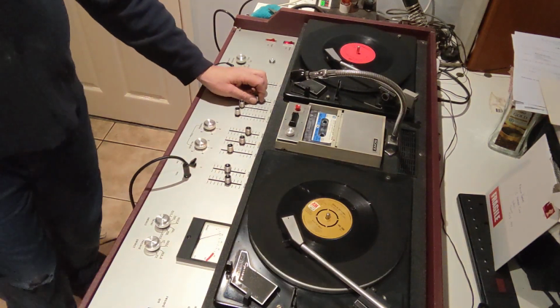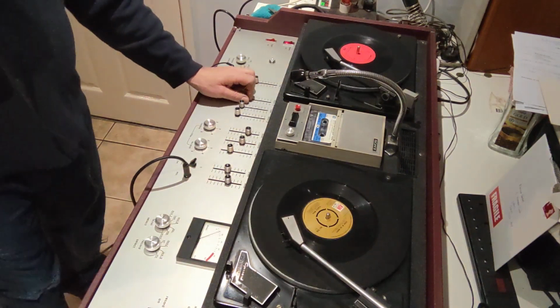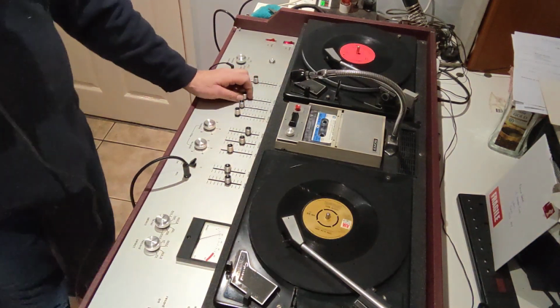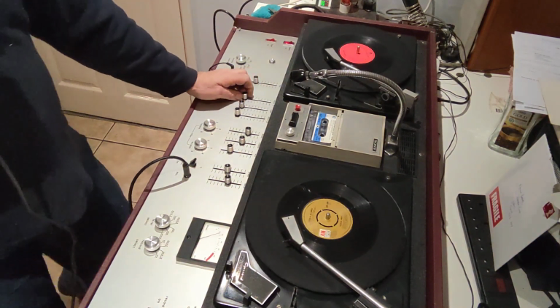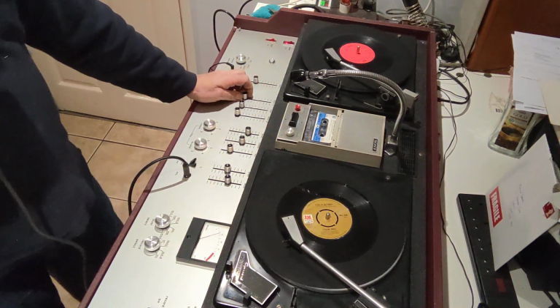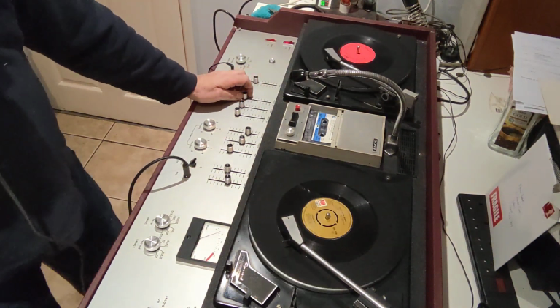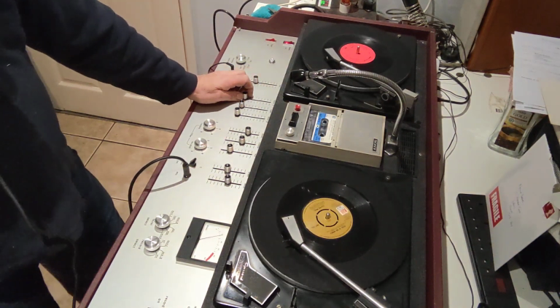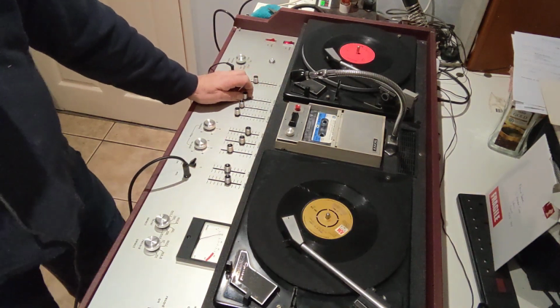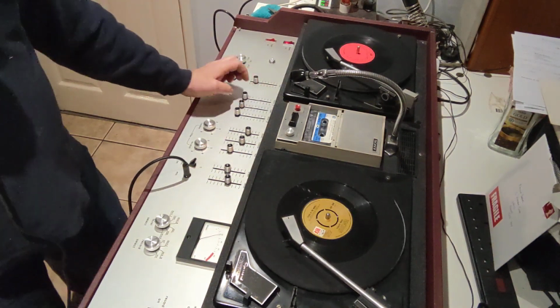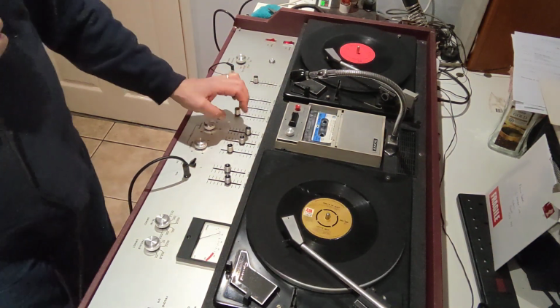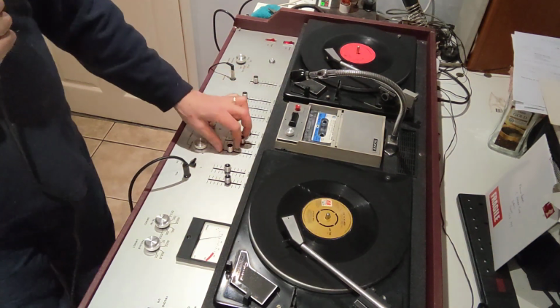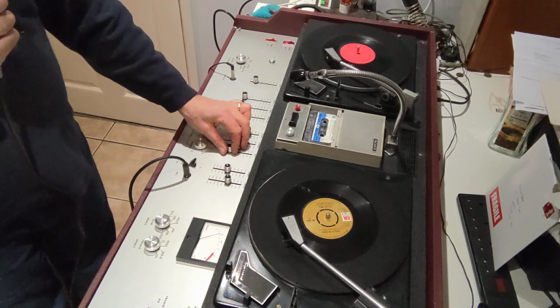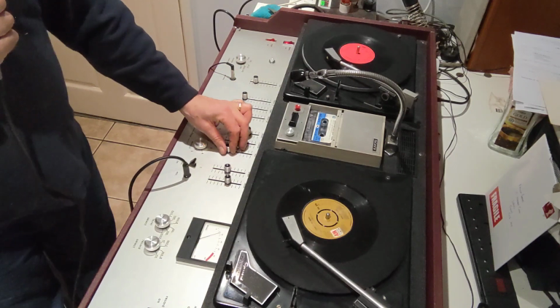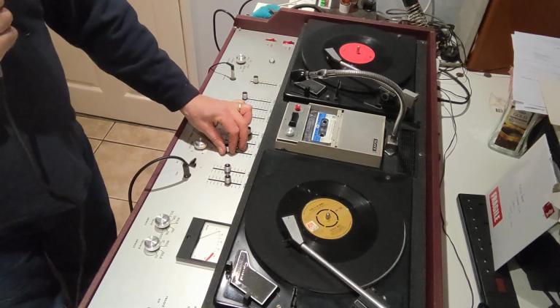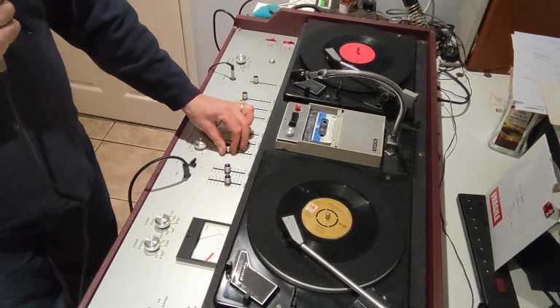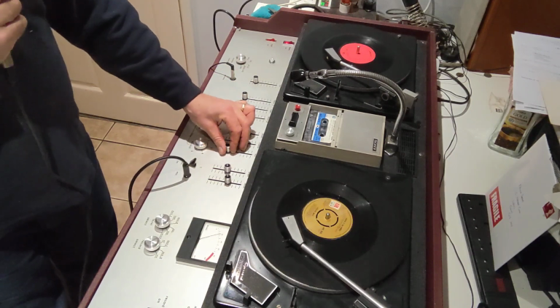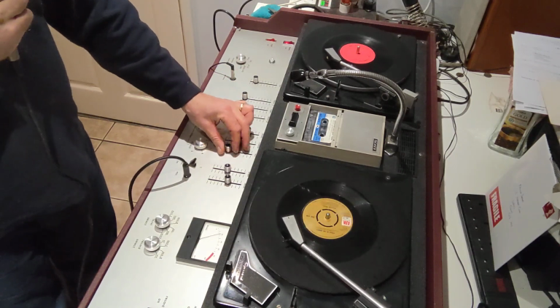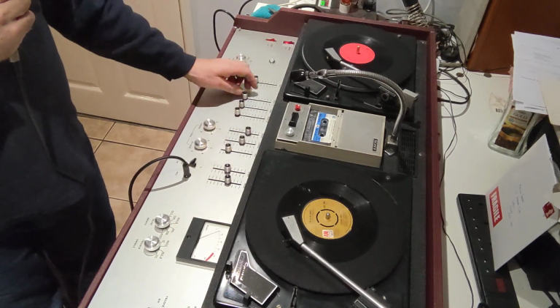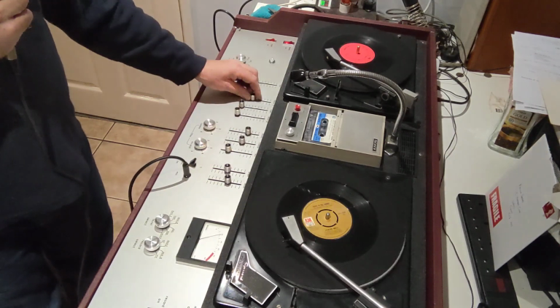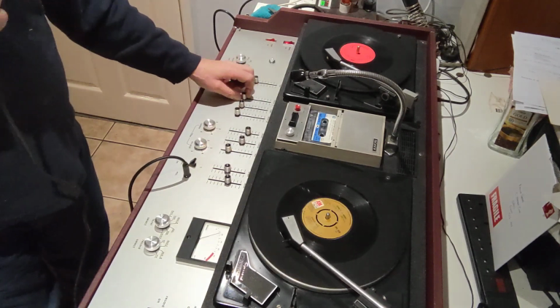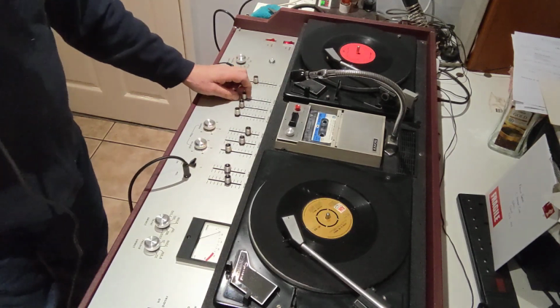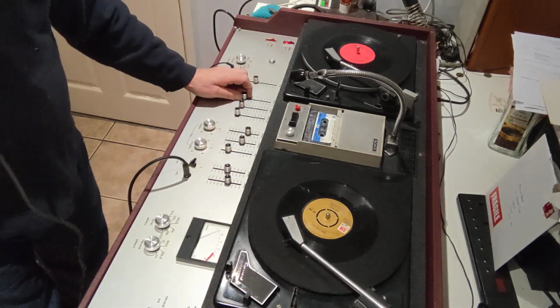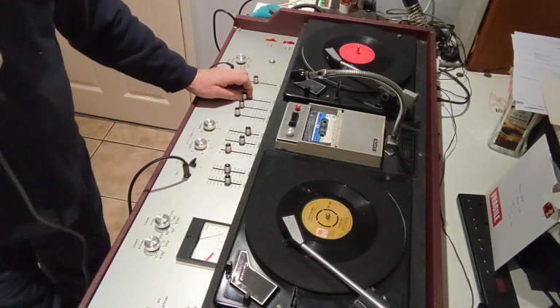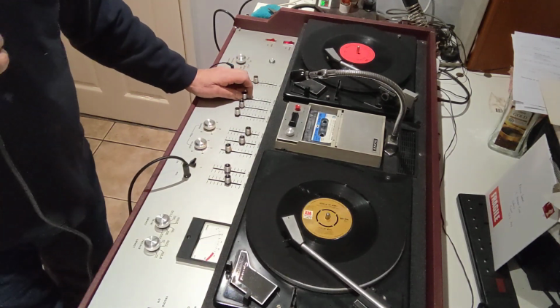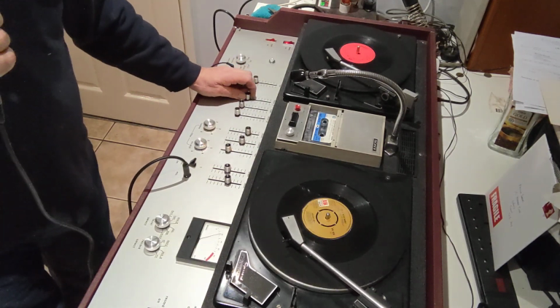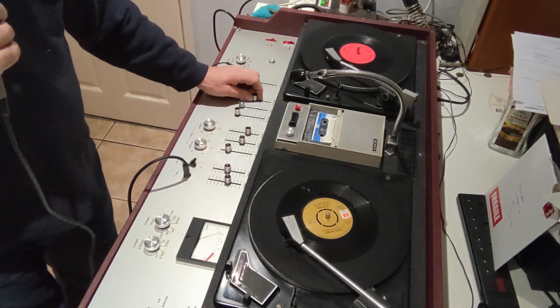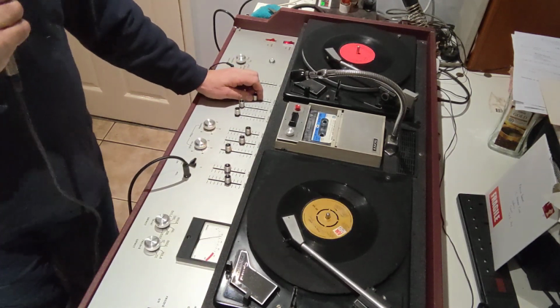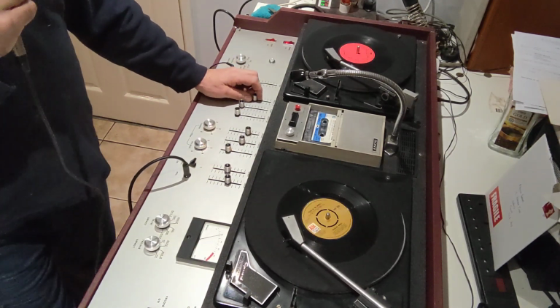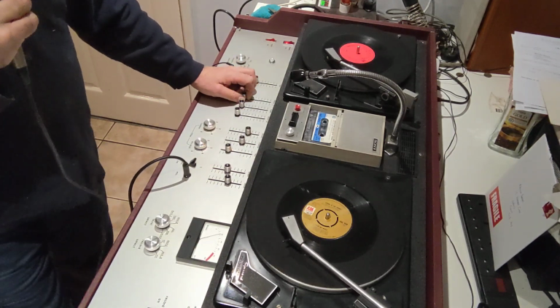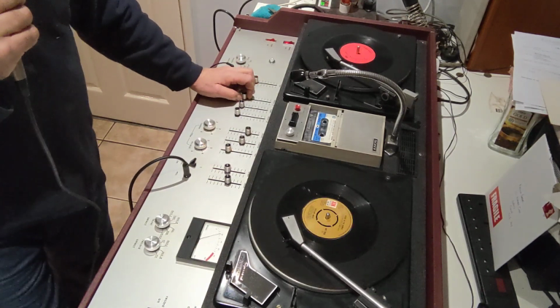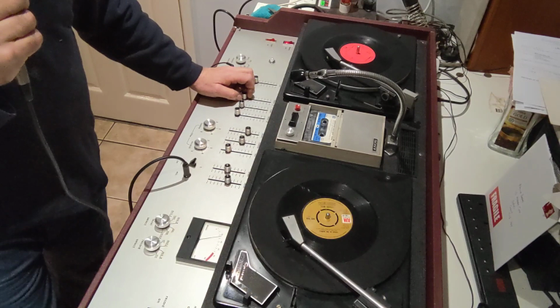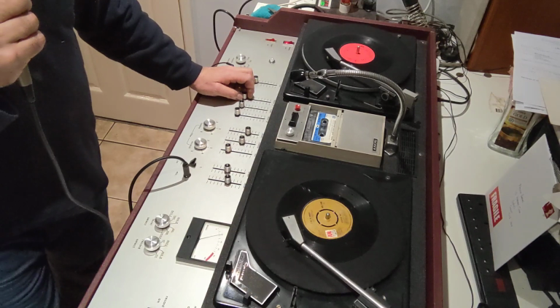Oh yeah, the carts — it's now fitted with Shure M75 6S cartridges and brand new stylii. Now there's a rare thing.